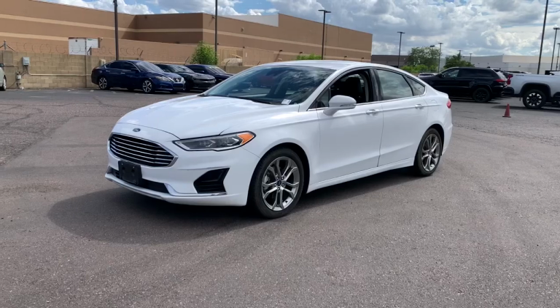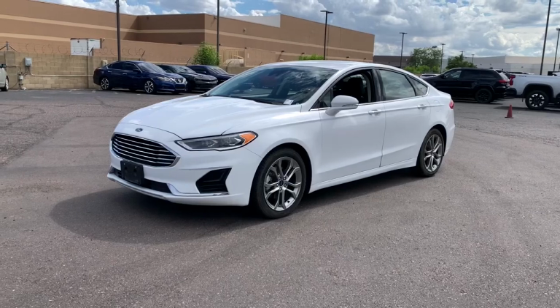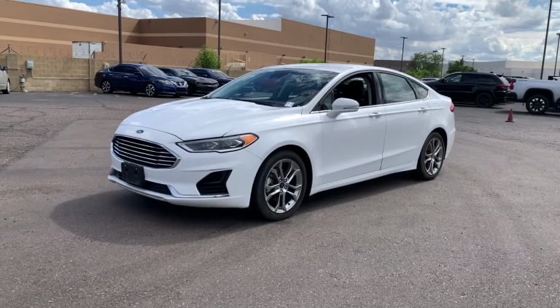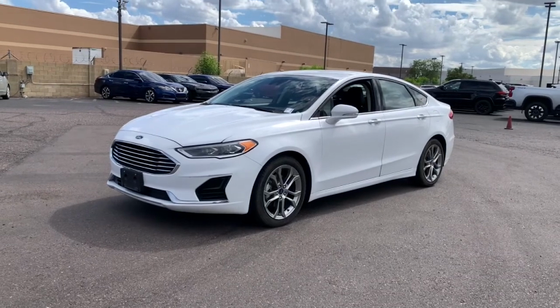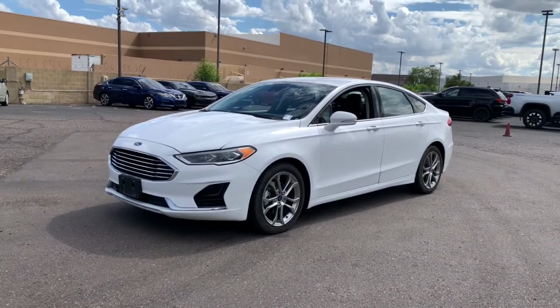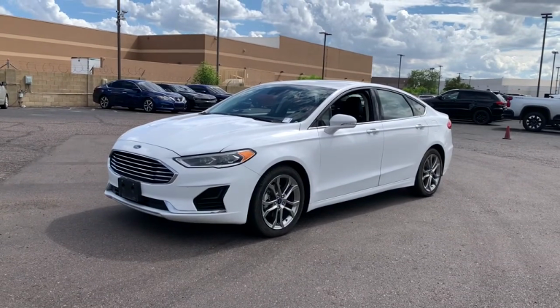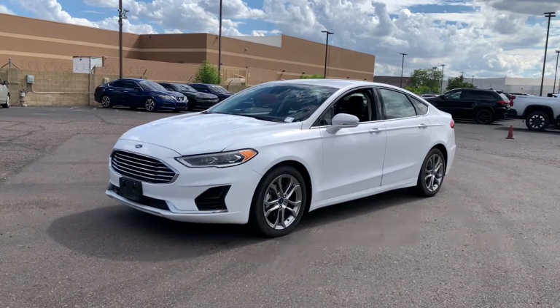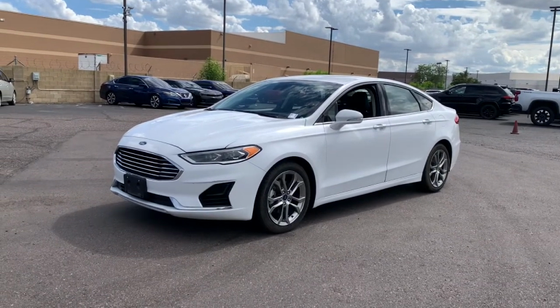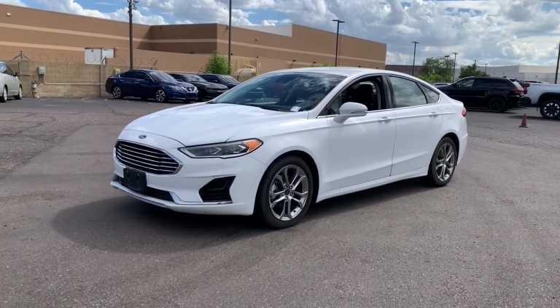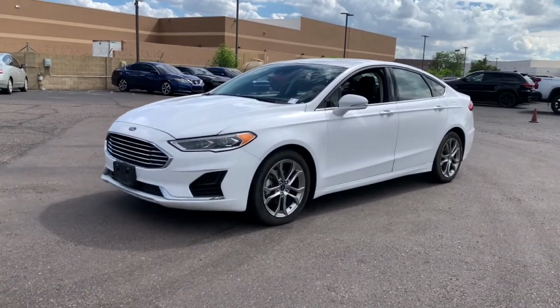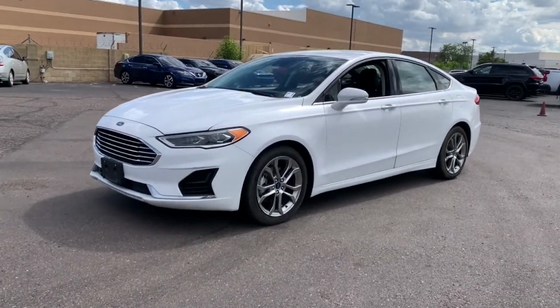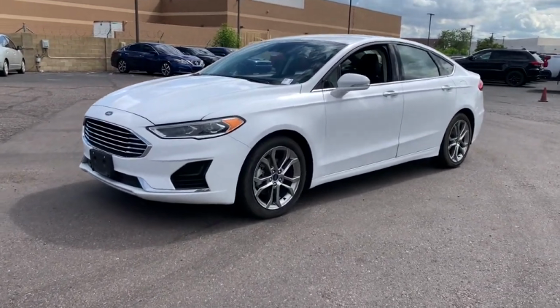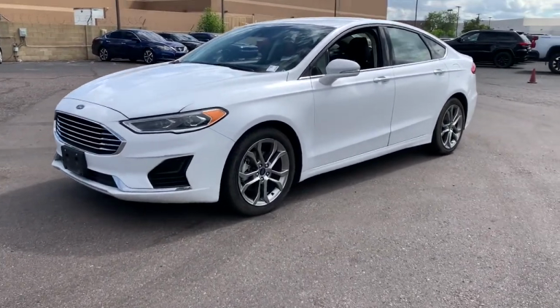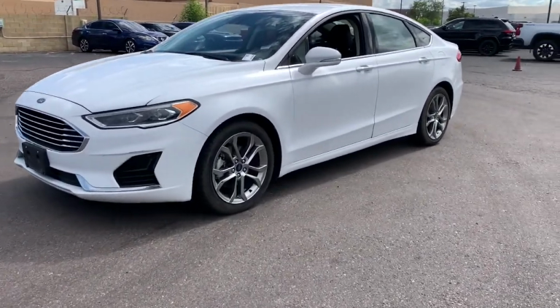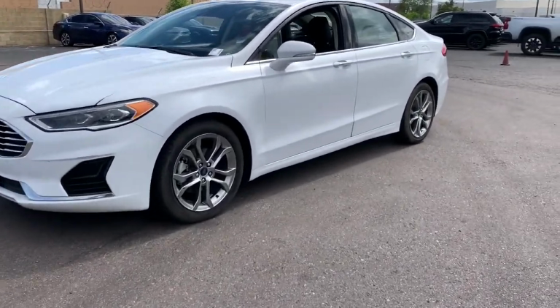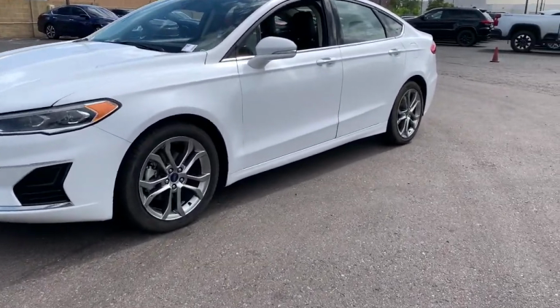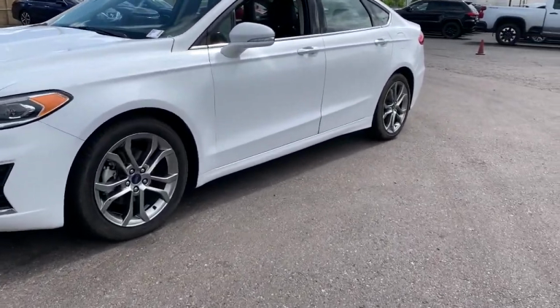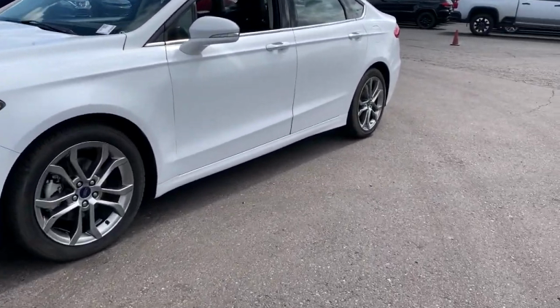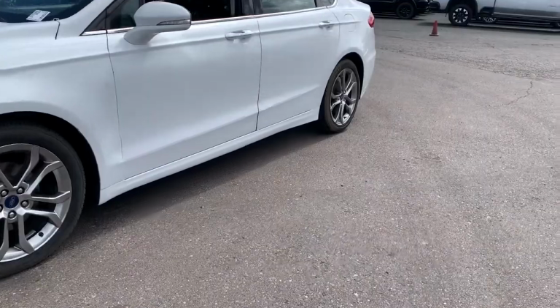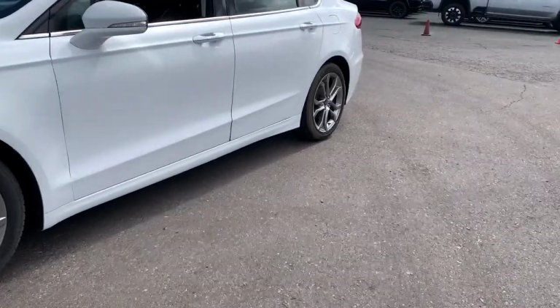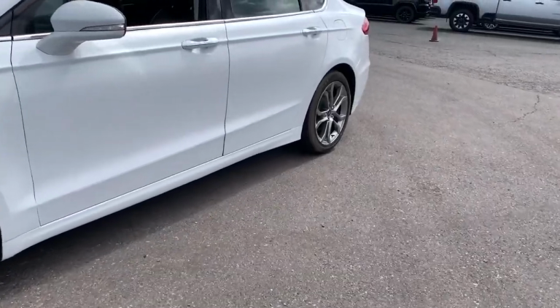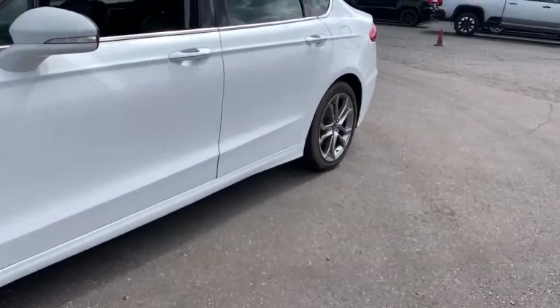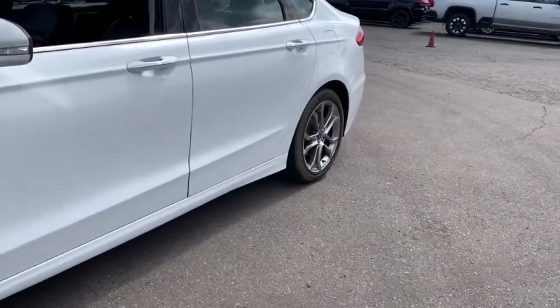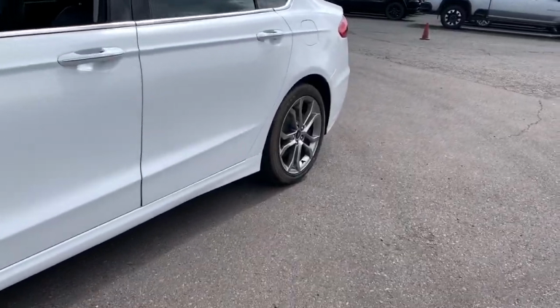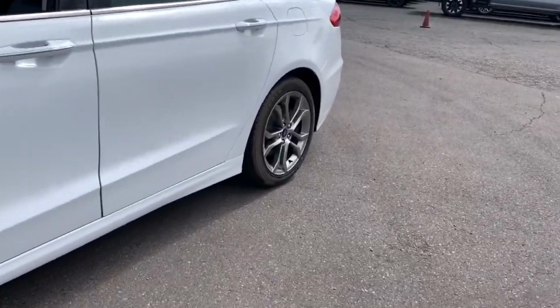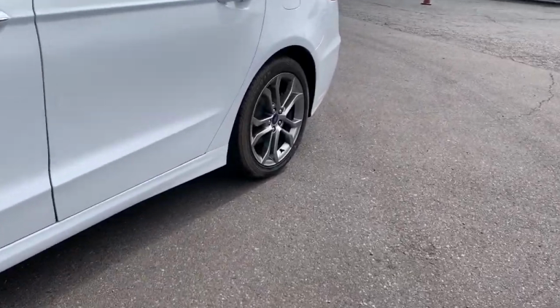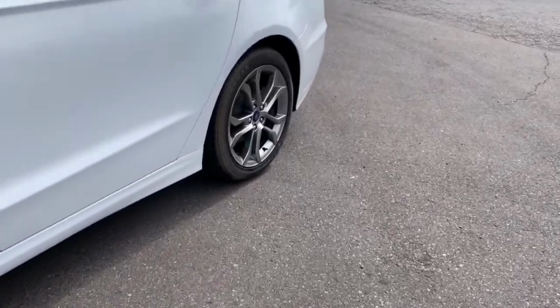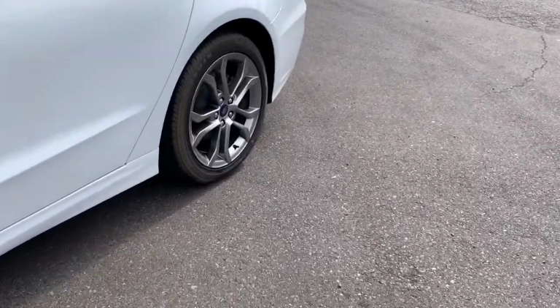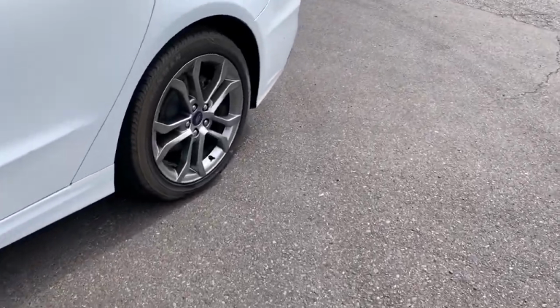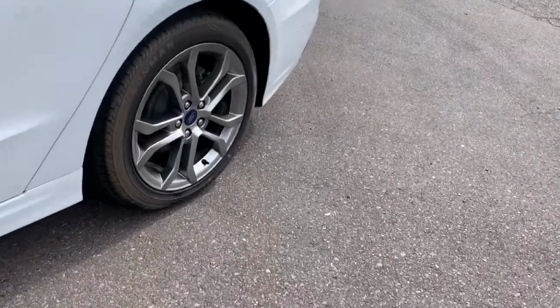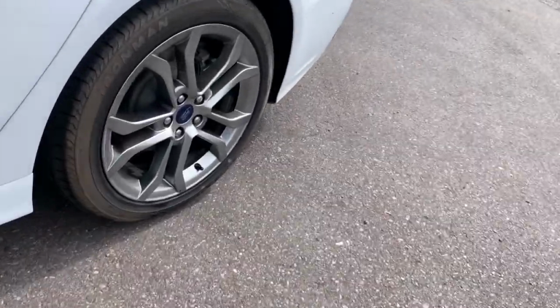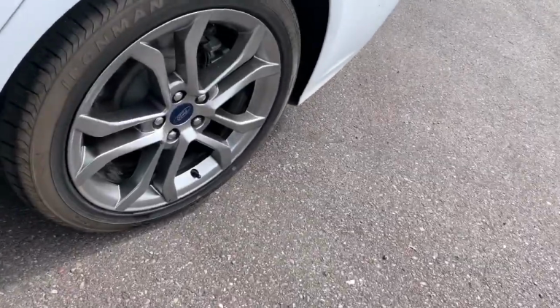You just found the 2020 Ford Fusion. This vehicle is an outstanding buy with fewer than 45,000 miles on the odometer.